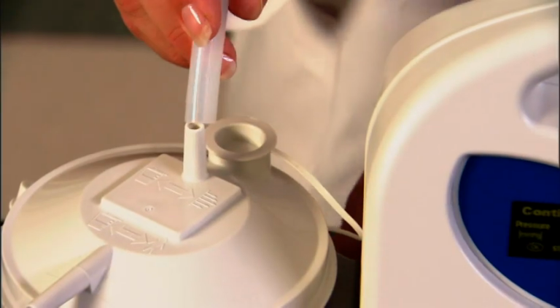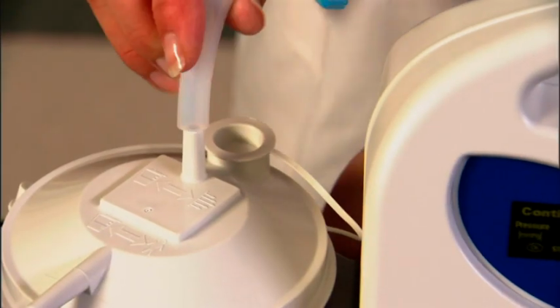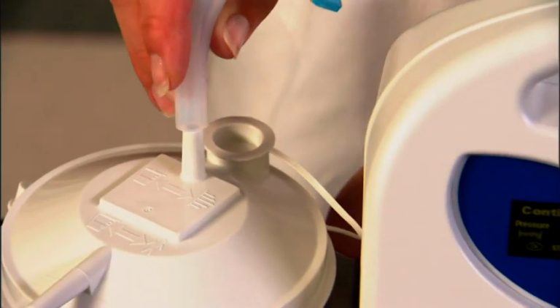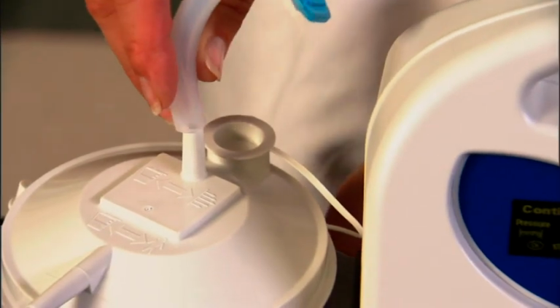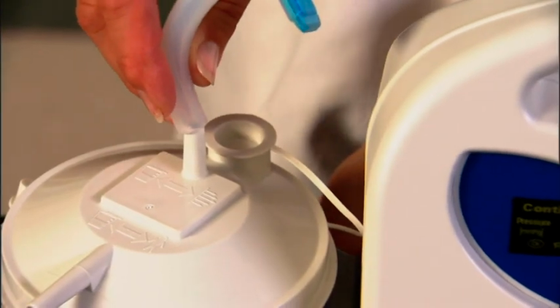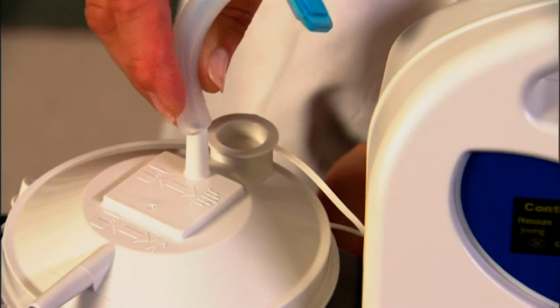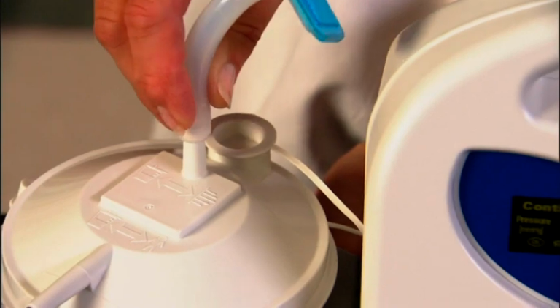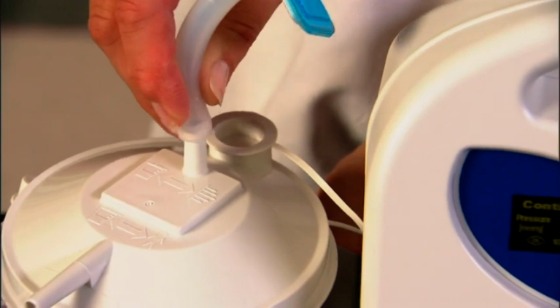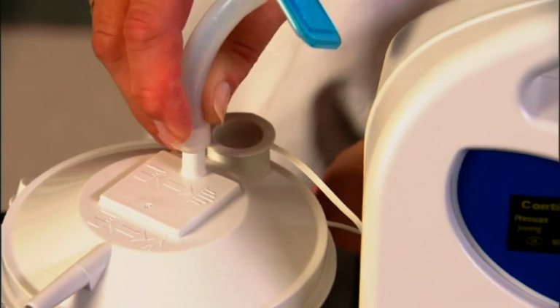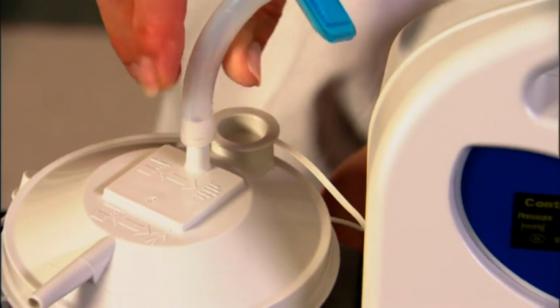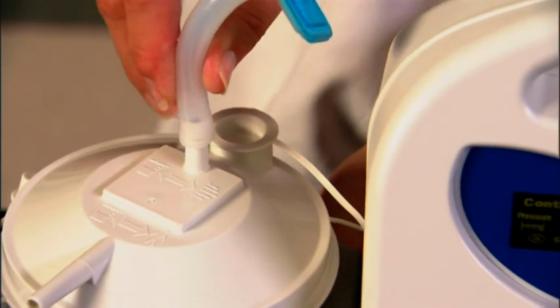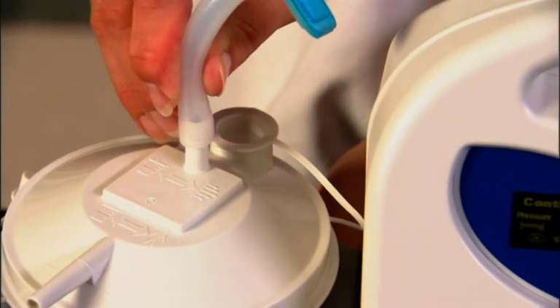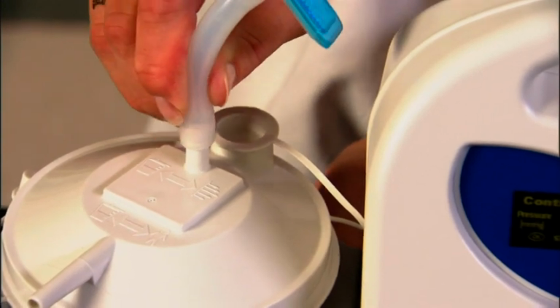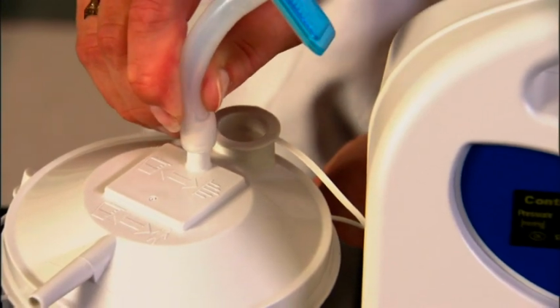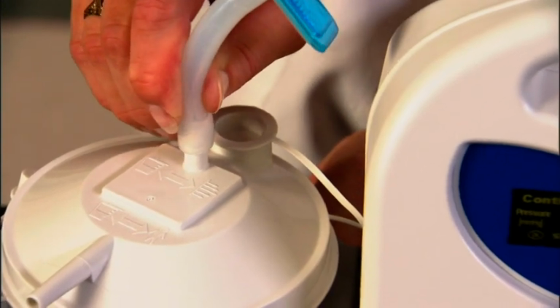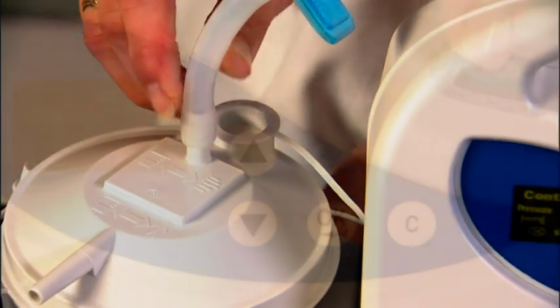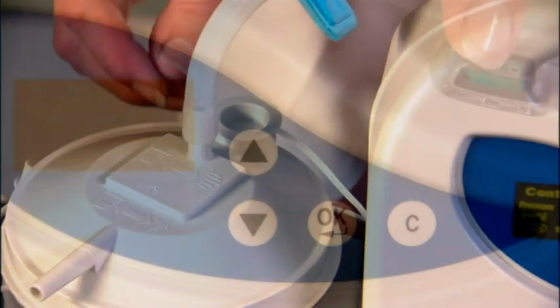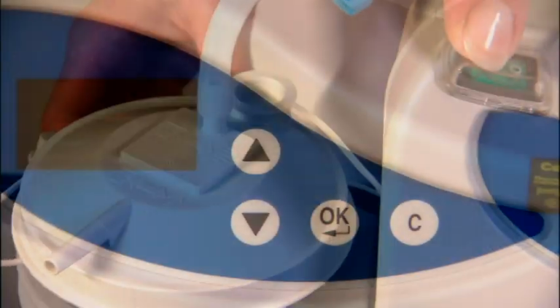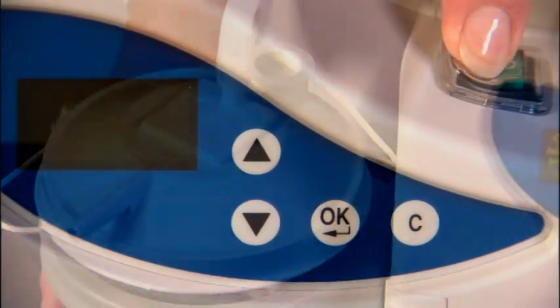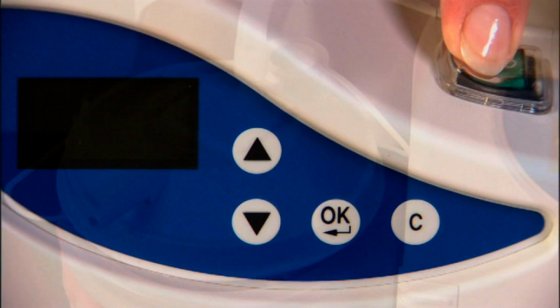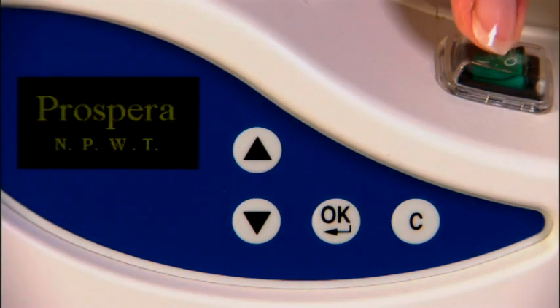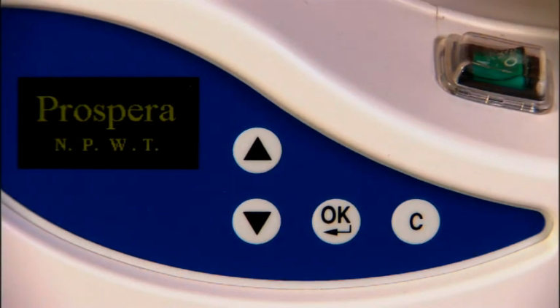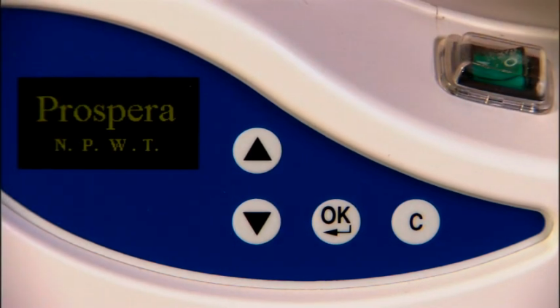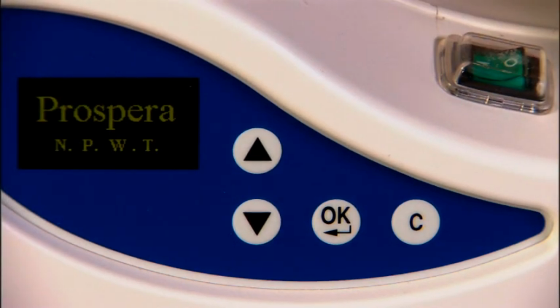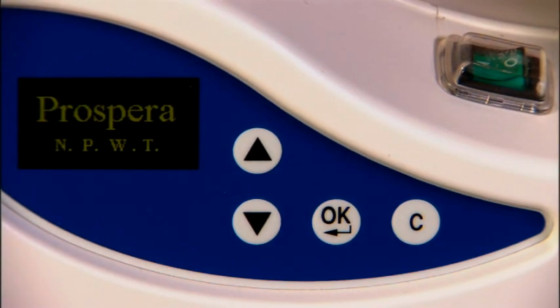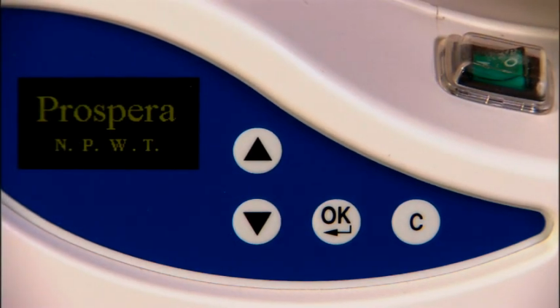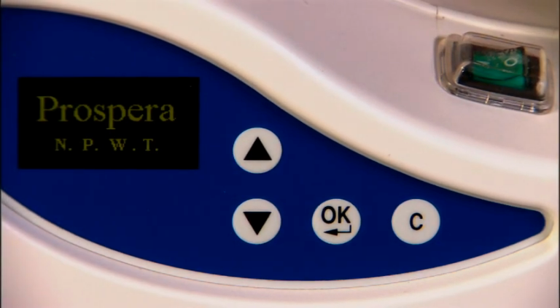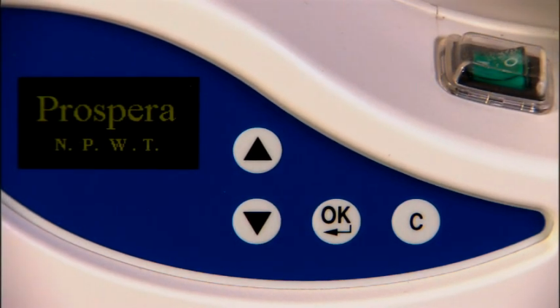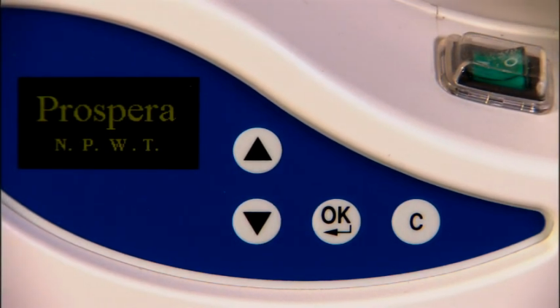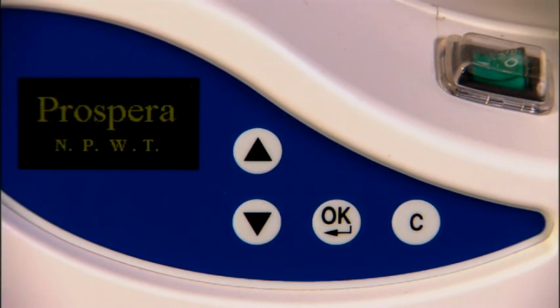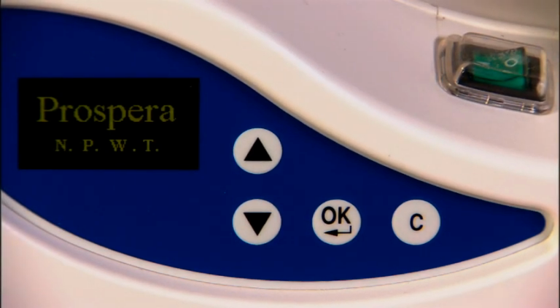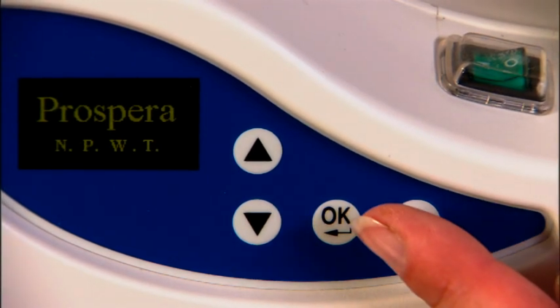Attach the filter tubing to the top of the canister lid, and that completes the Prospera system. Turn the pump on and it will automatically default to a continuous setting at 80 millimeters of mercury.